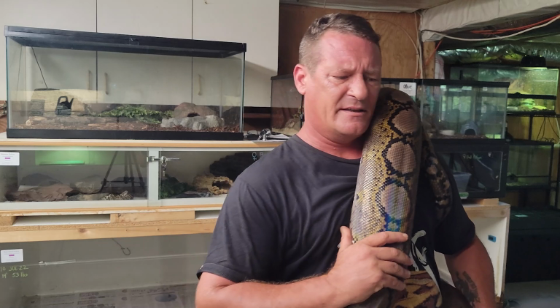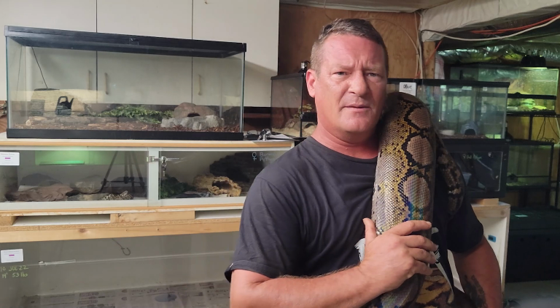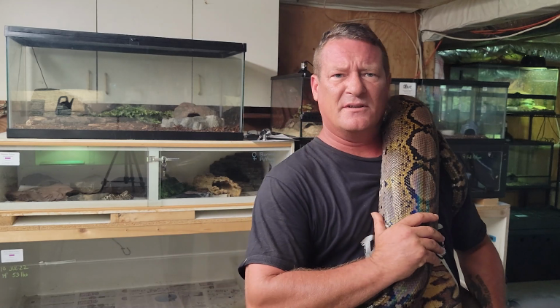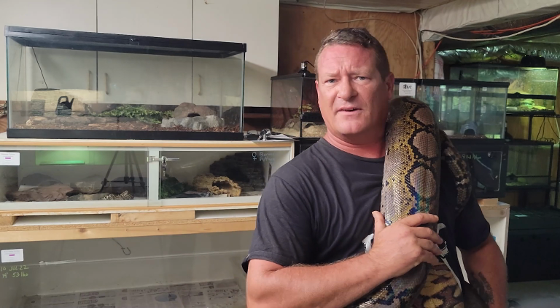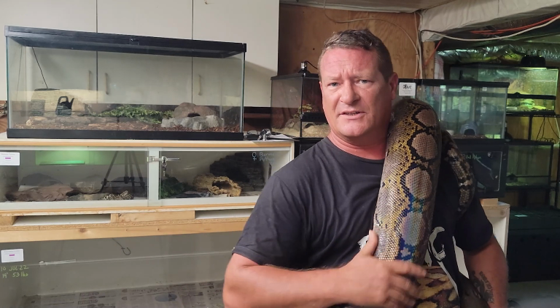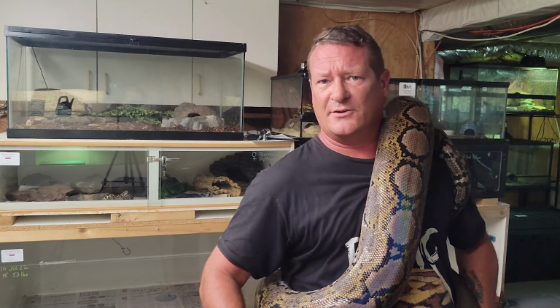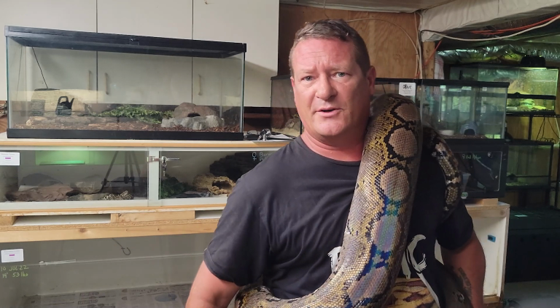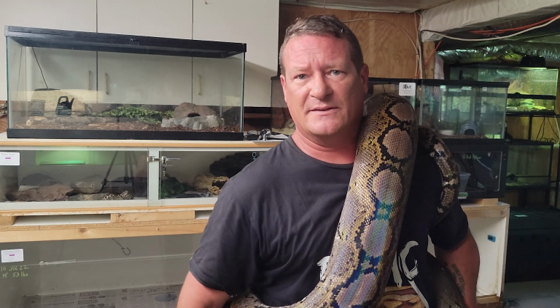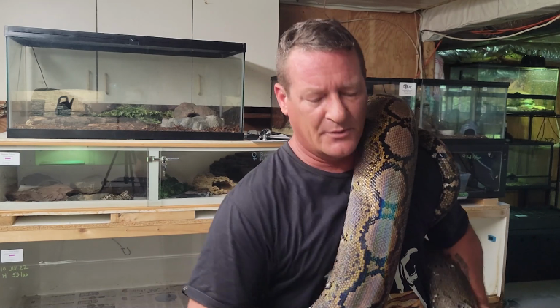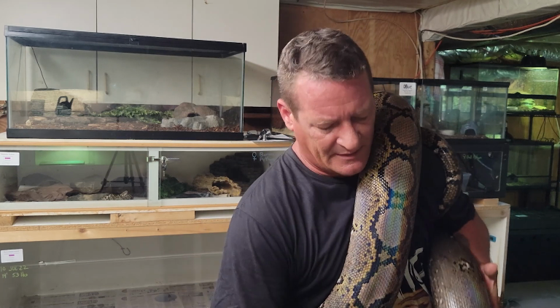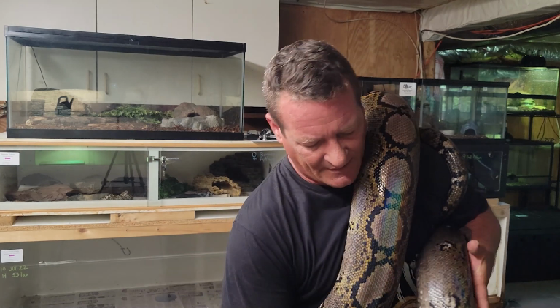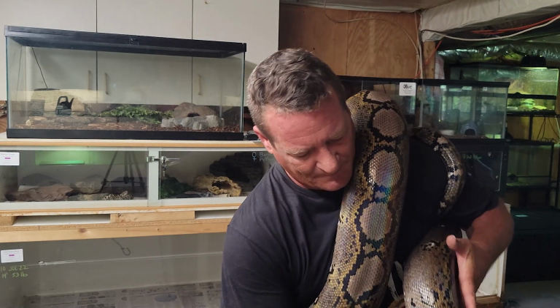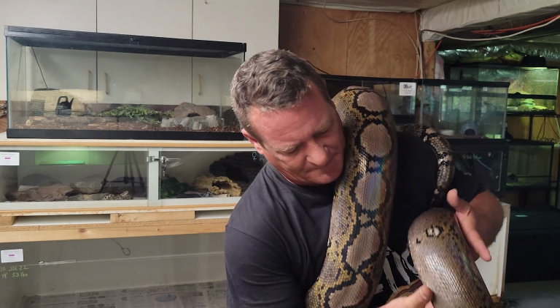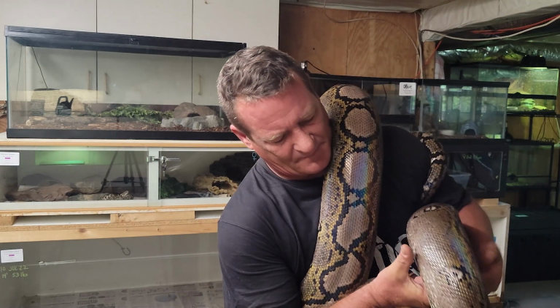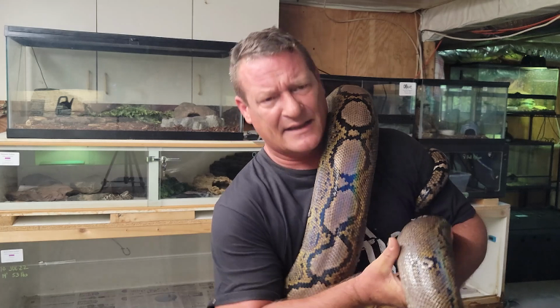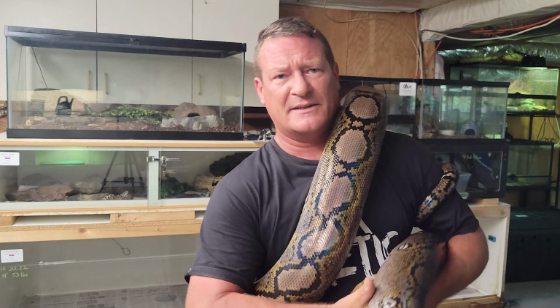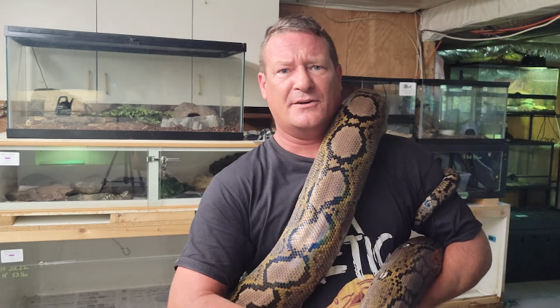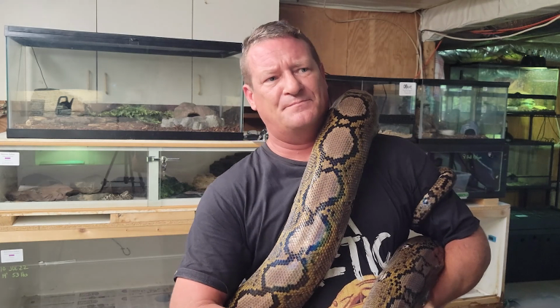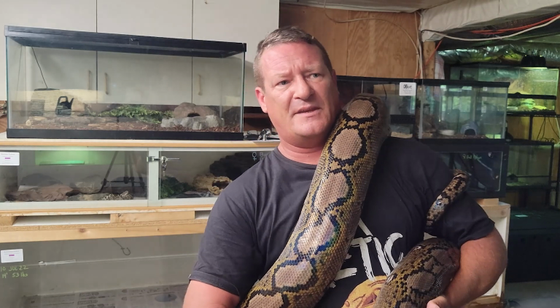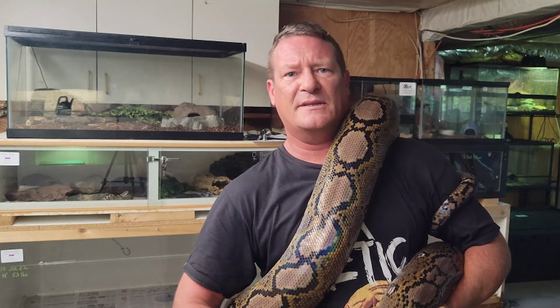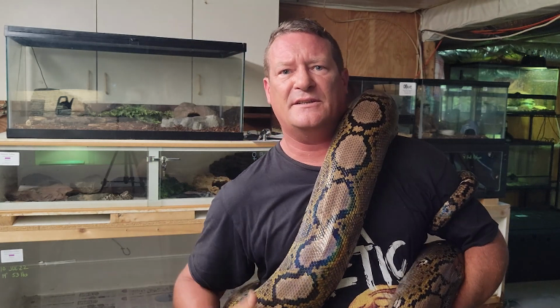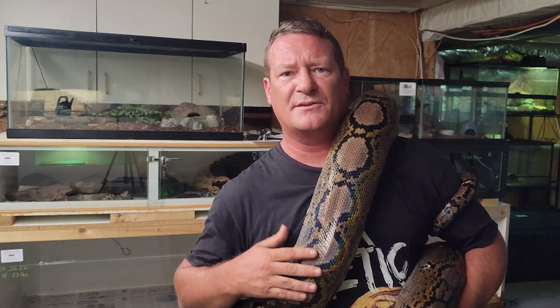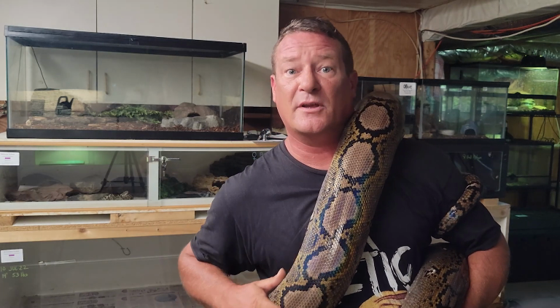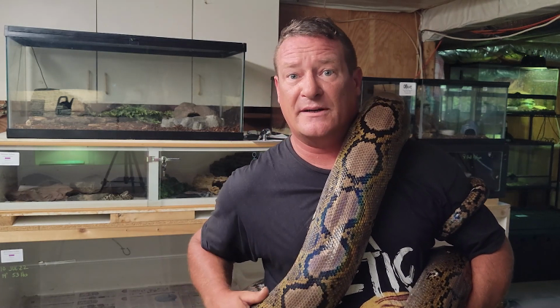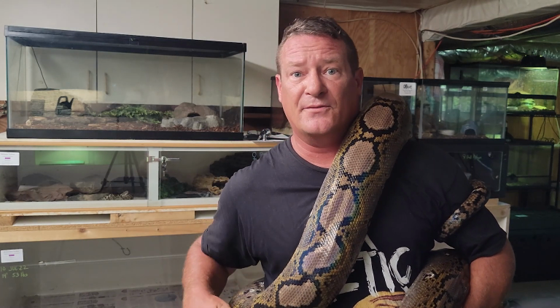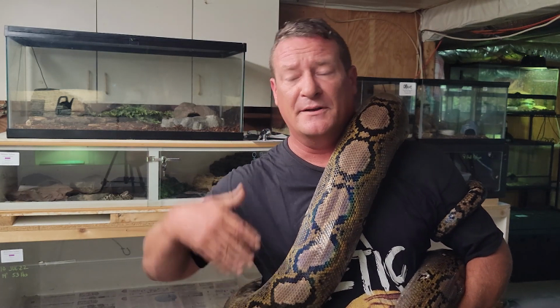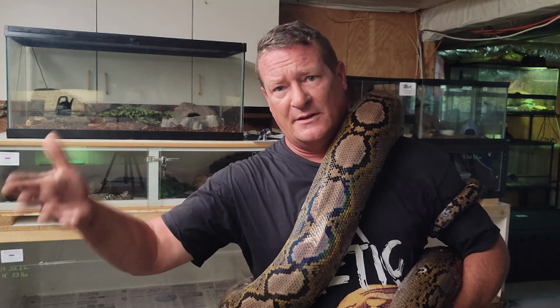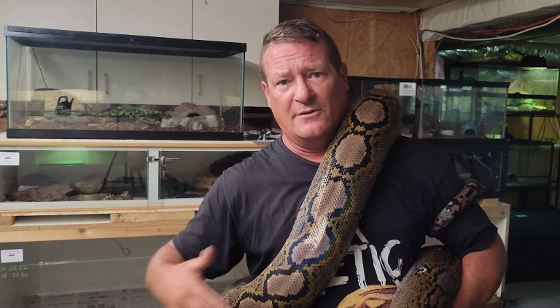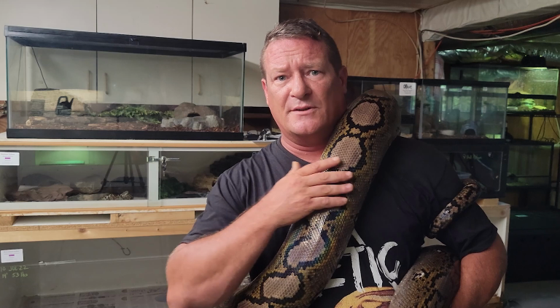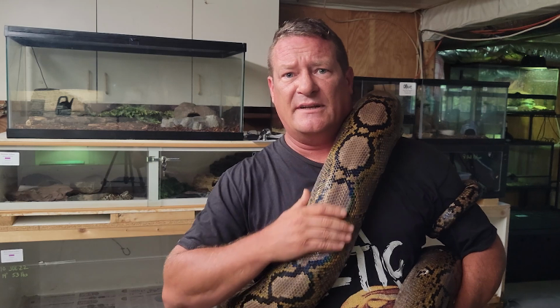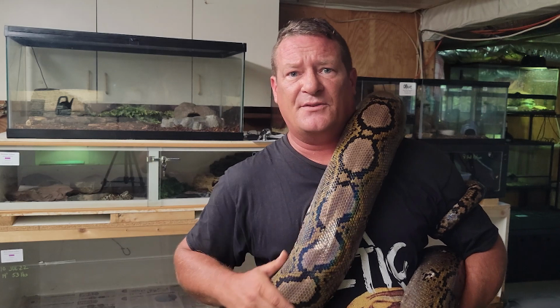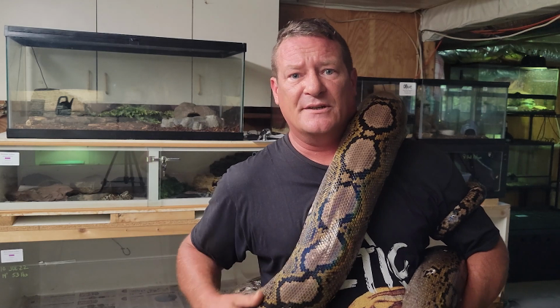Up until about five years, they grow pretty quickly. So I expect her, in the next year or so, to probably put on another foot, and over the course of the next few years I expect her to get up to 18, maybe 20 feet long.